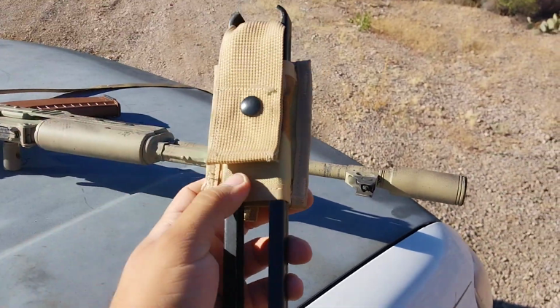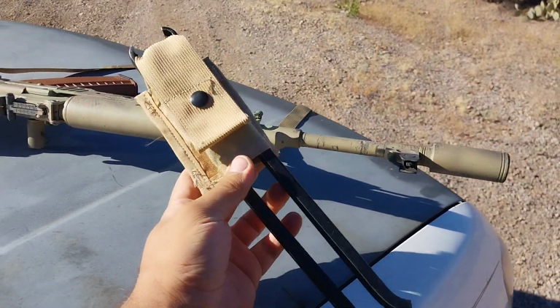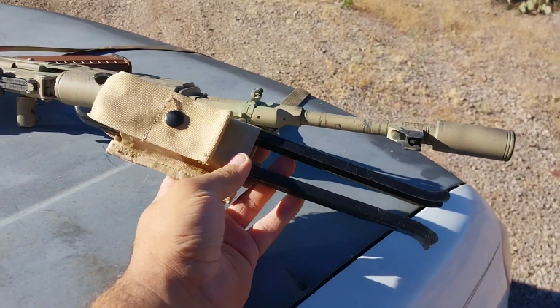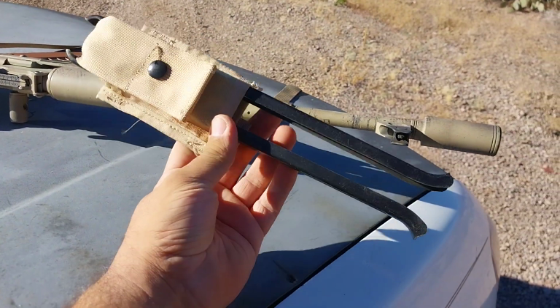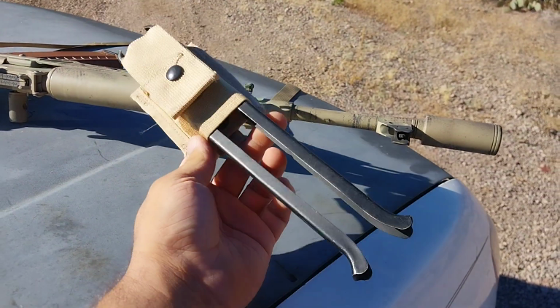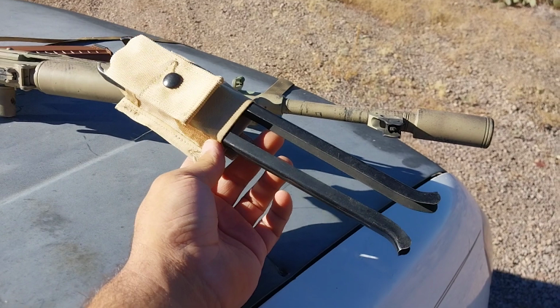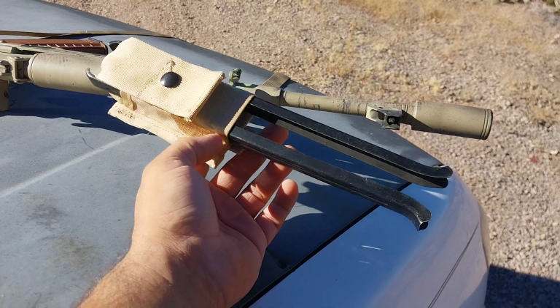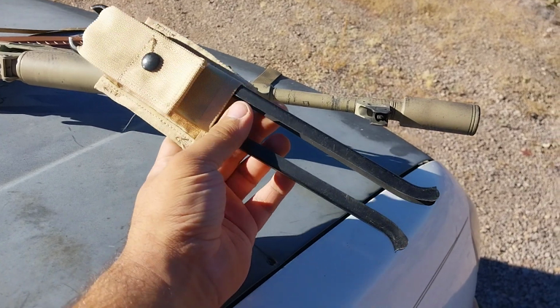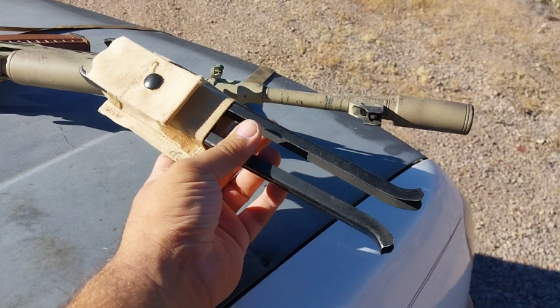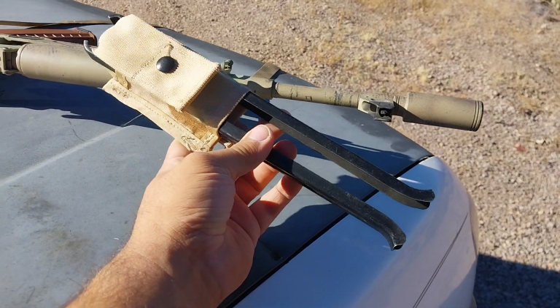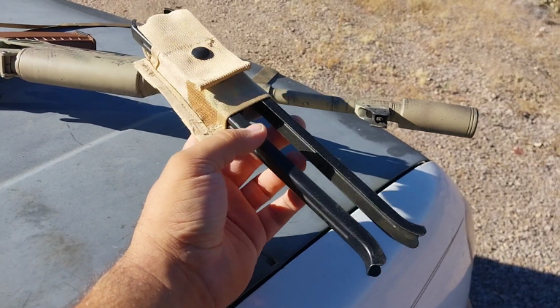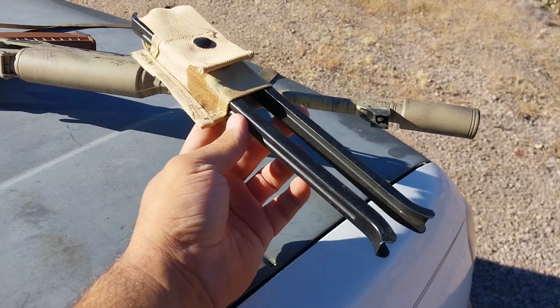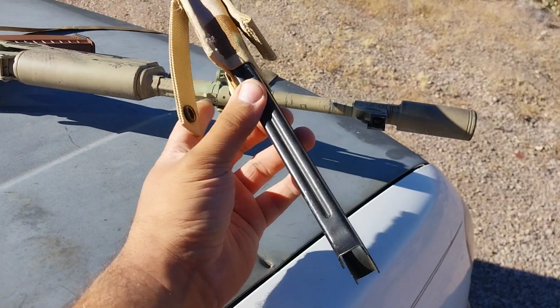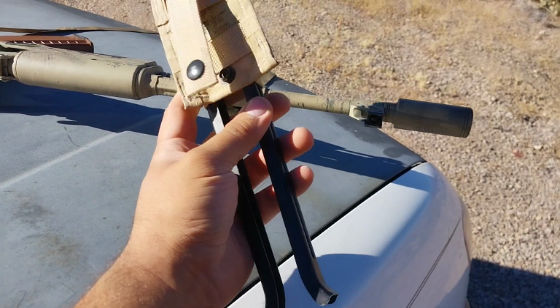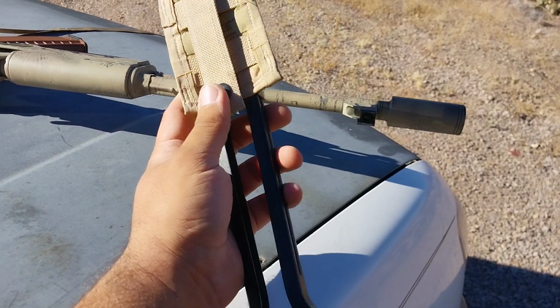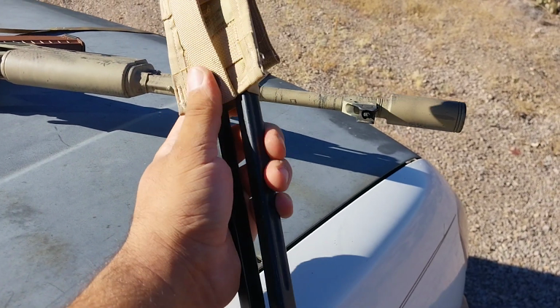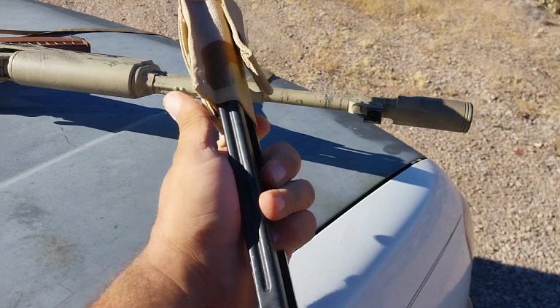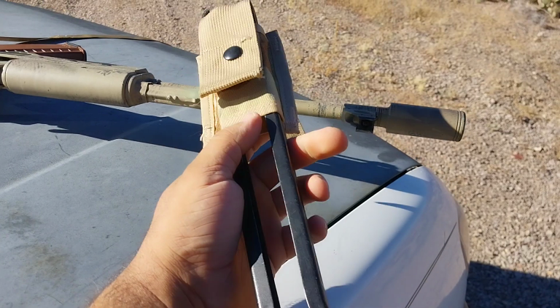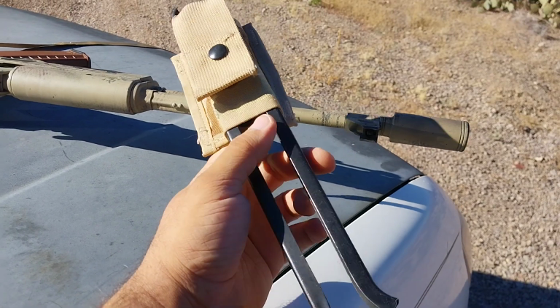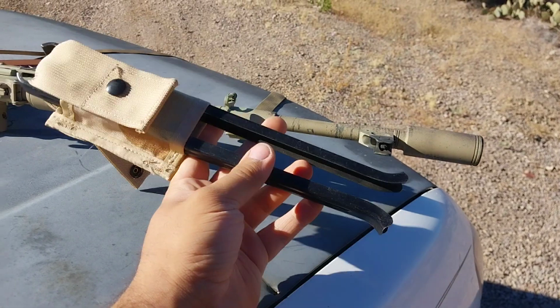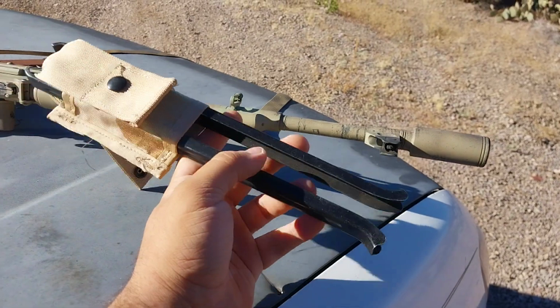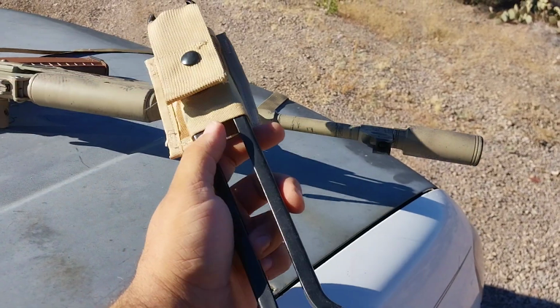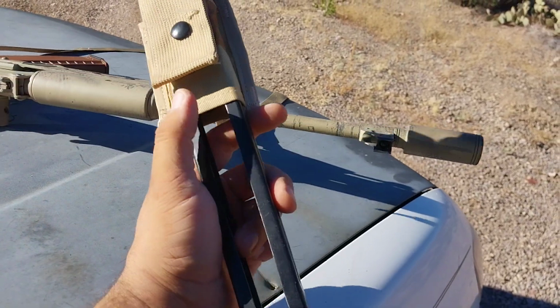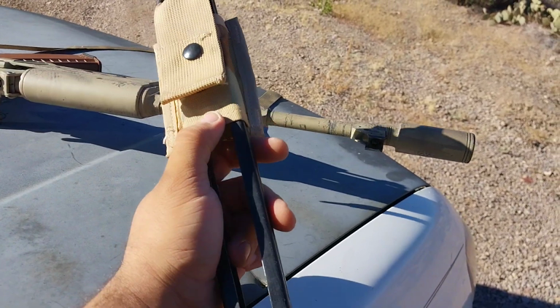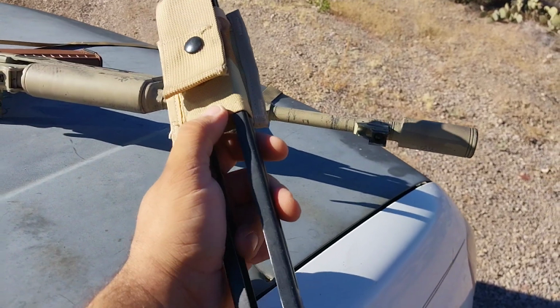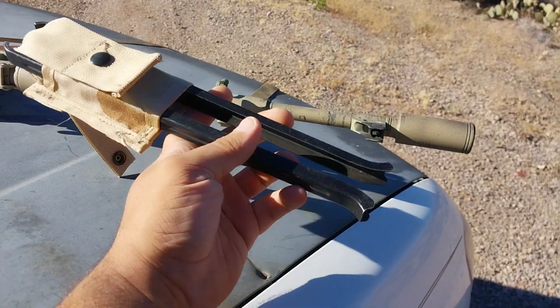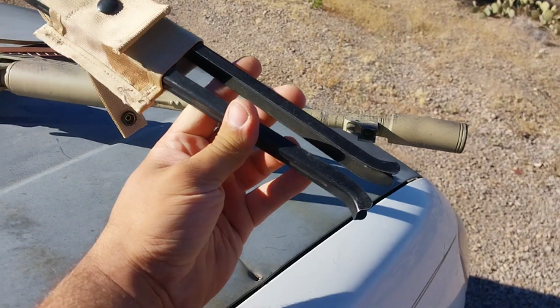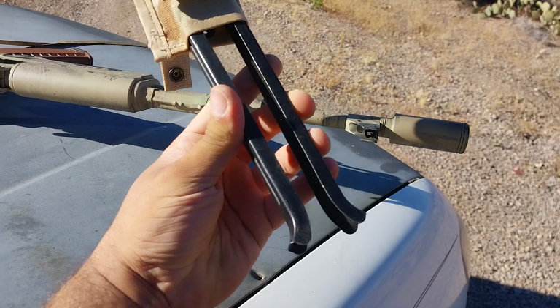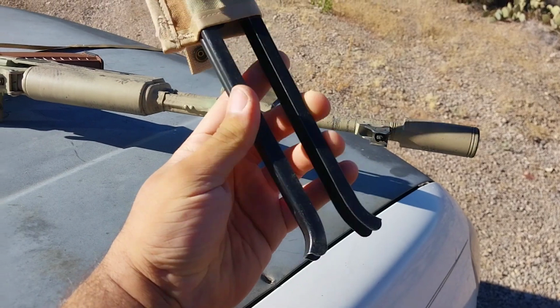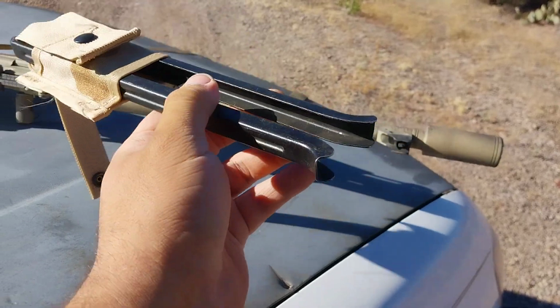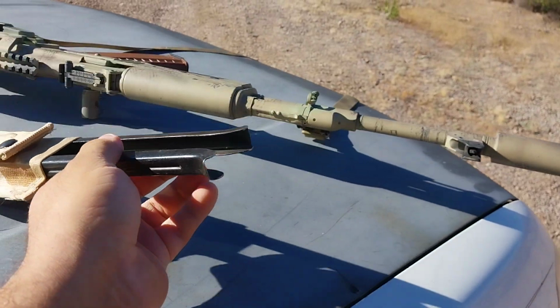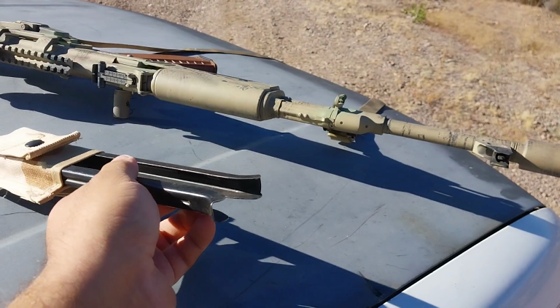I had a couple people ask me about the magazine pouch that goes along with this. For those that don't know, Poland makes a standard AK magazine pouch, but on the side there's a provision to keep your spring-loaded bipod in there.